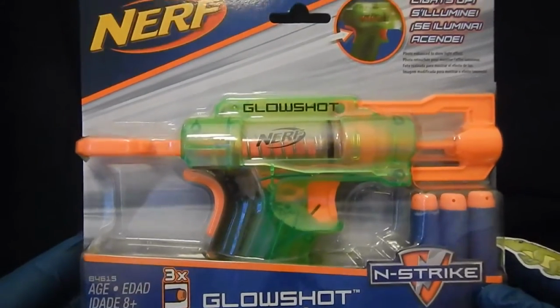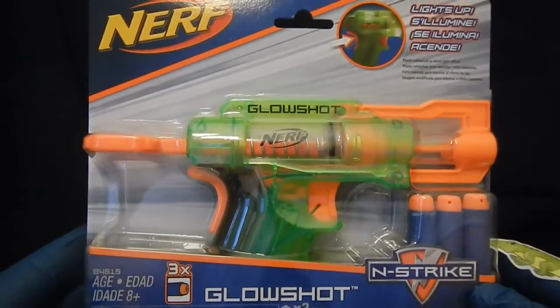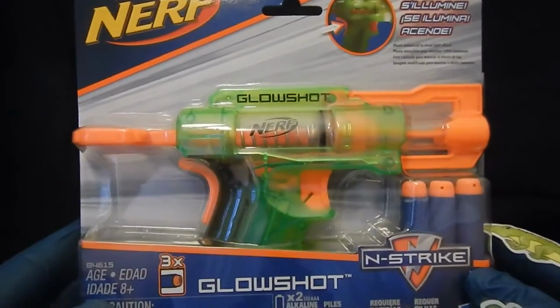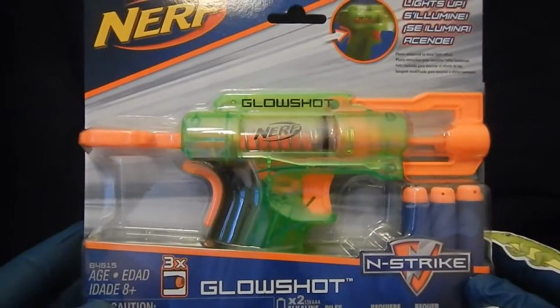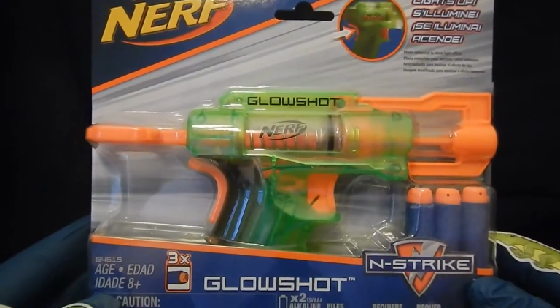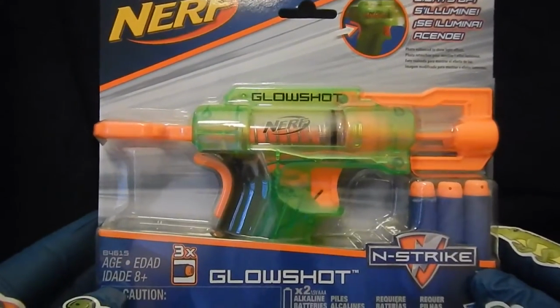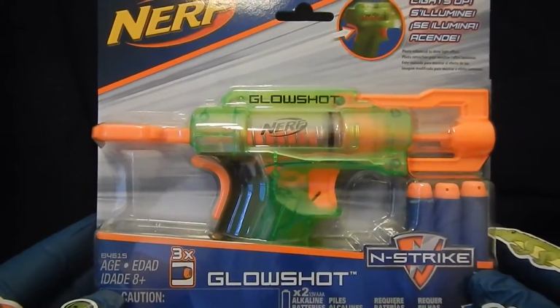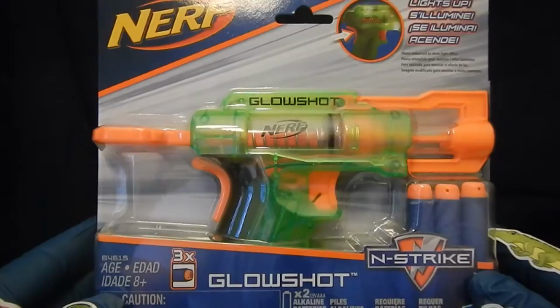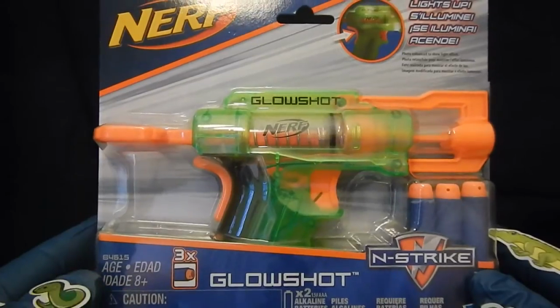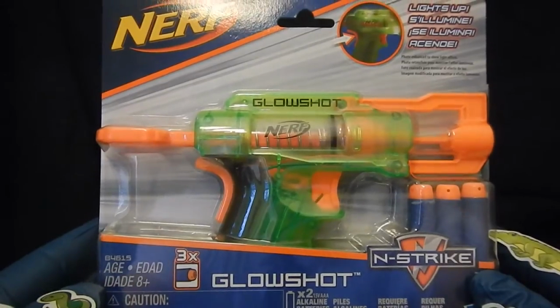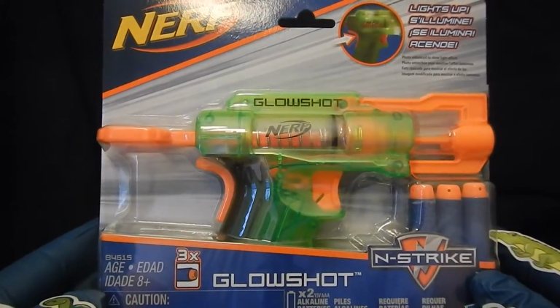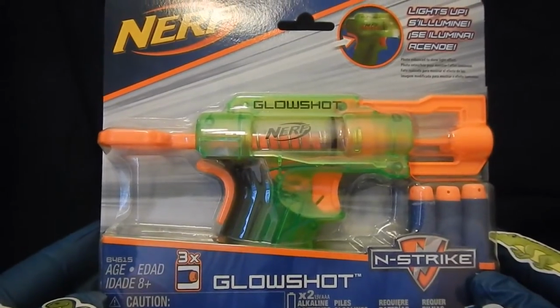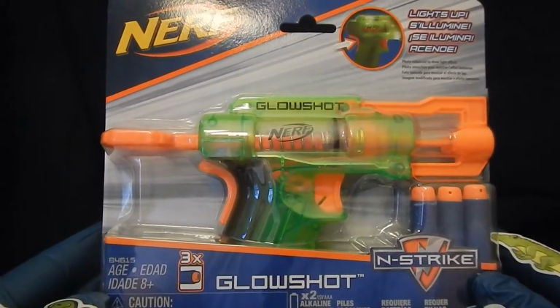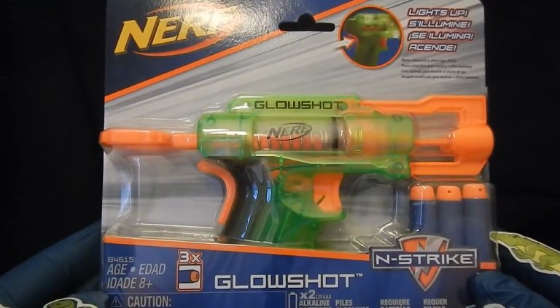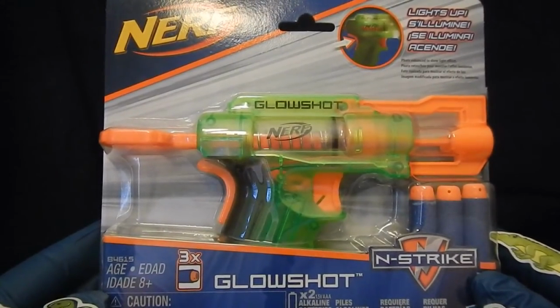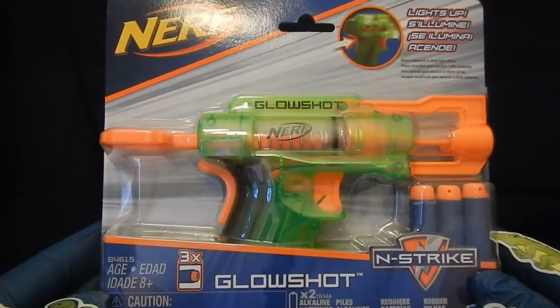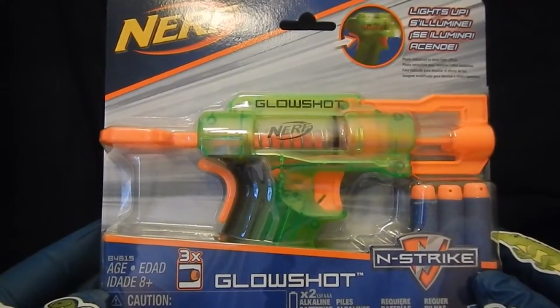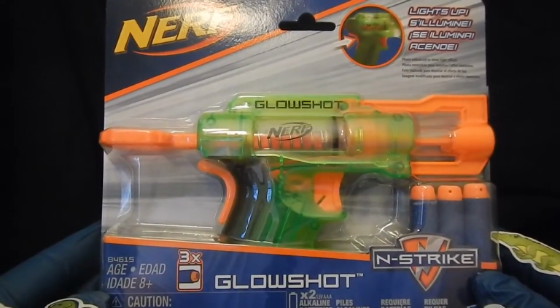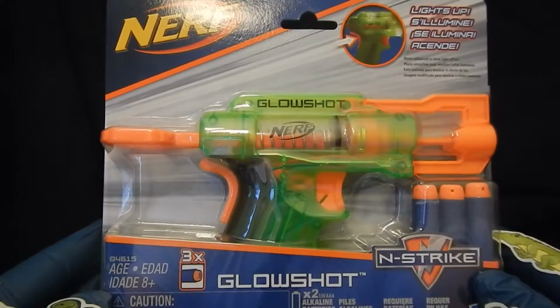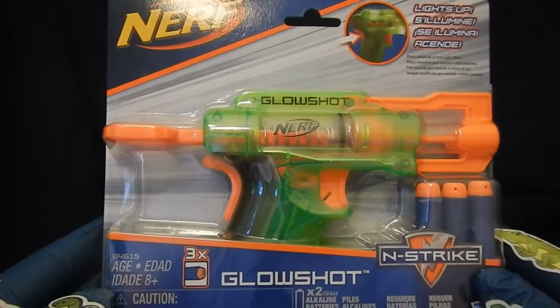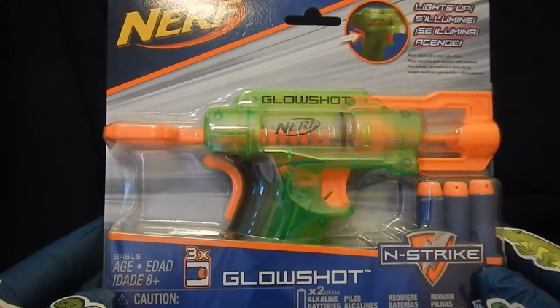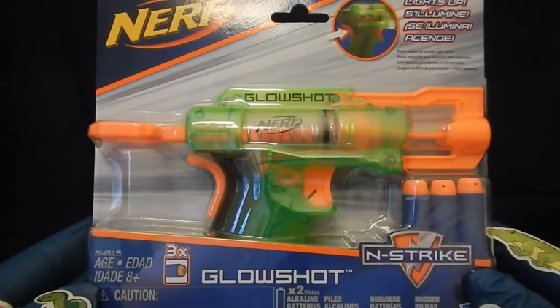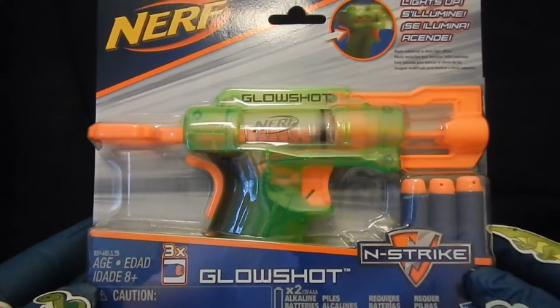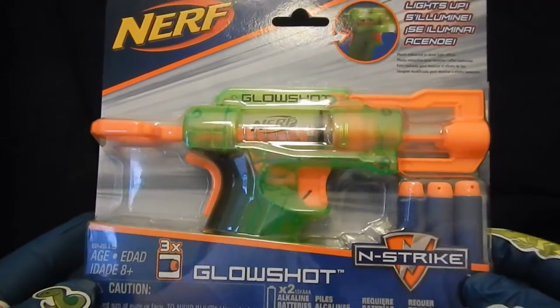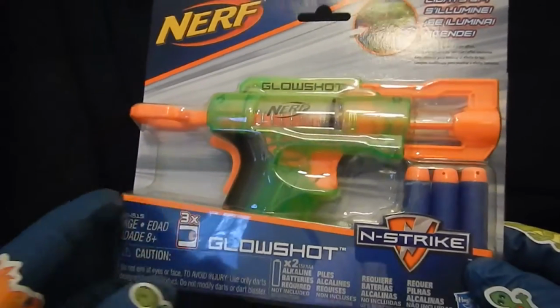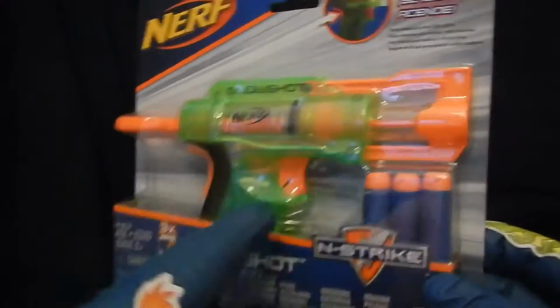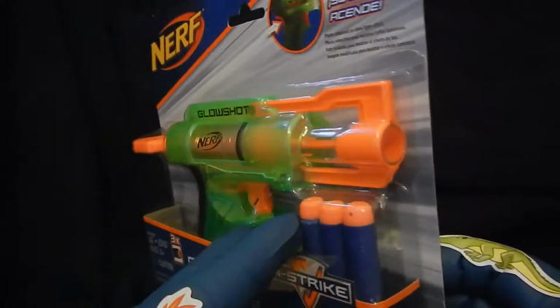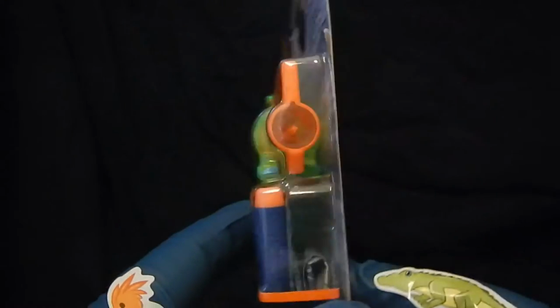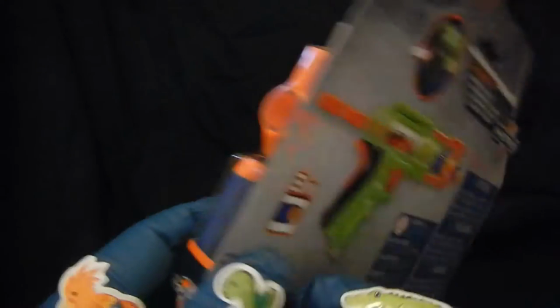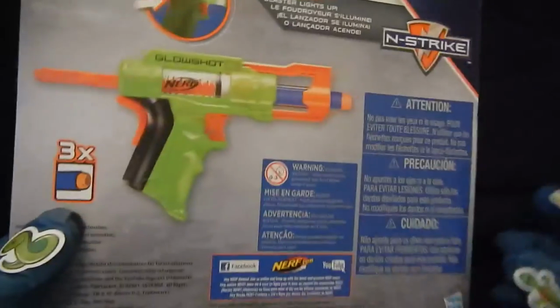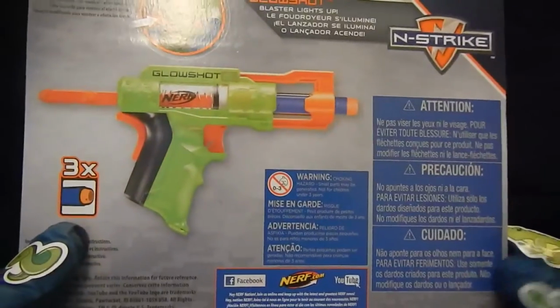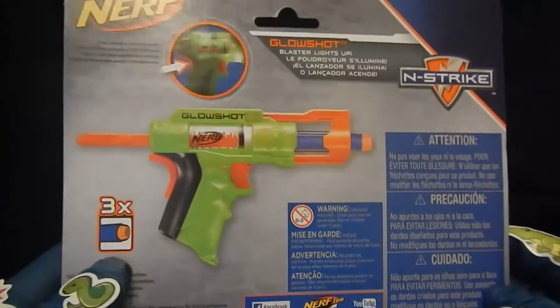Hello, welcome to my first video. This is an unboxing video of the Nerf N-Strike Glow Shot. You can see it in the actual box here. It comes with three darts.